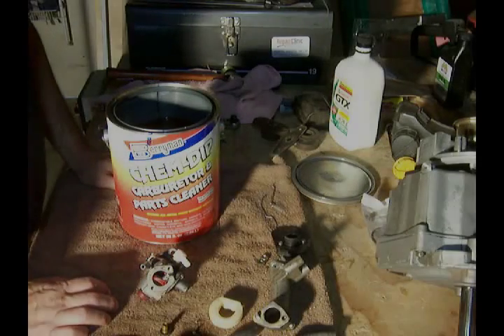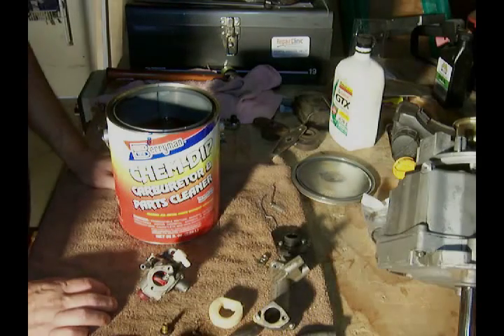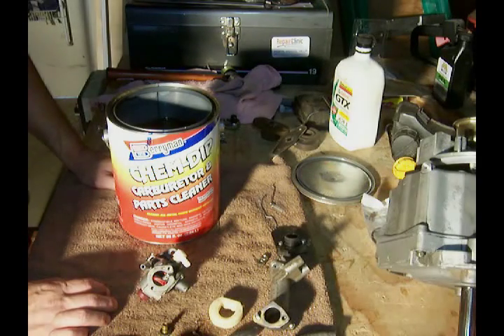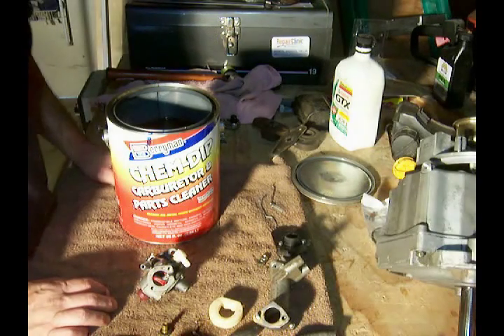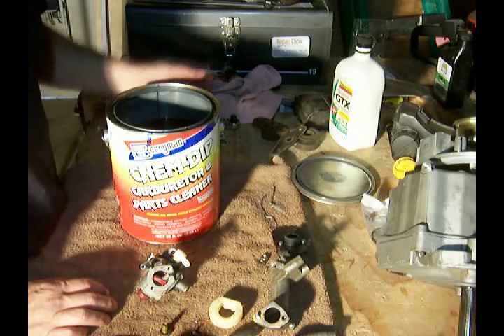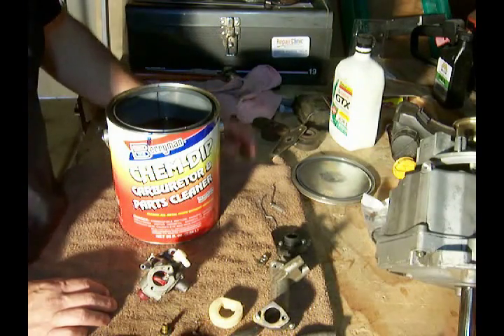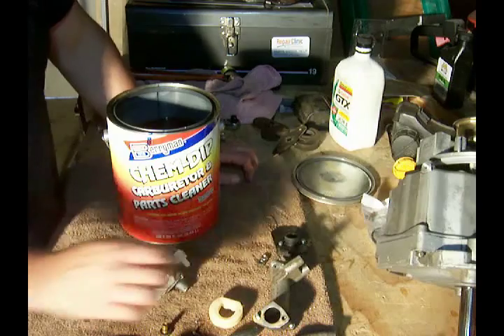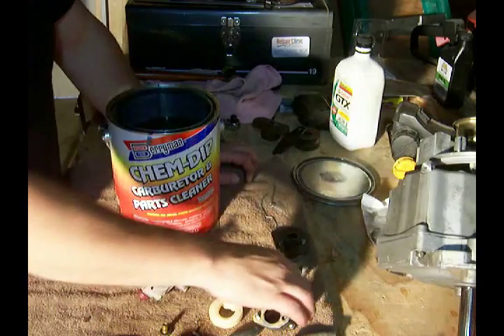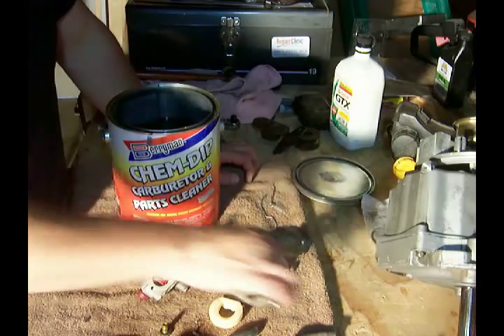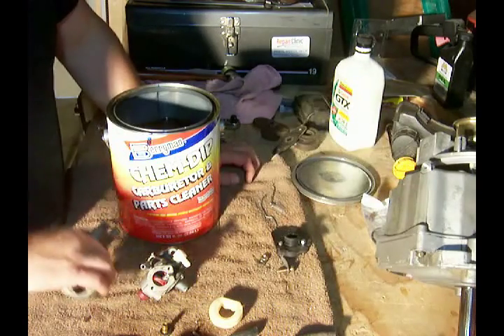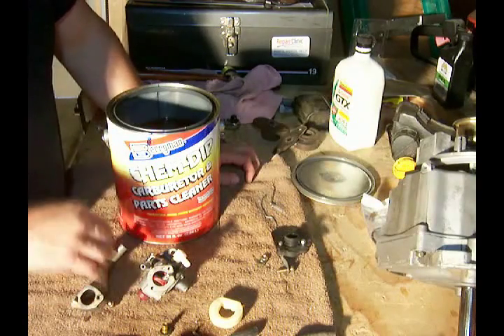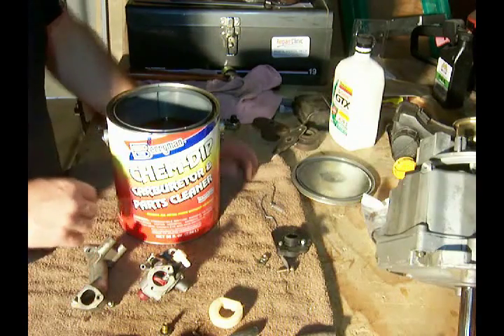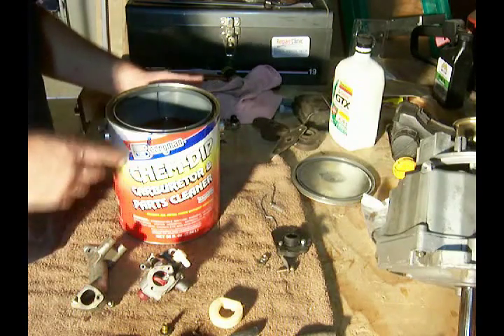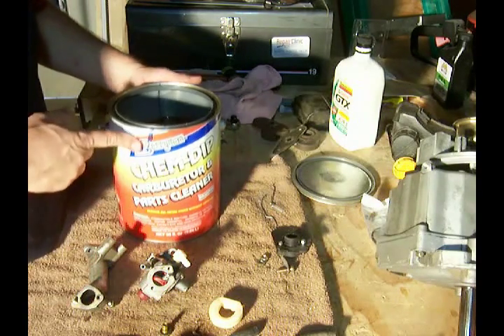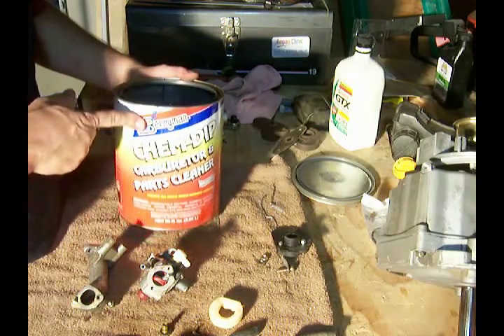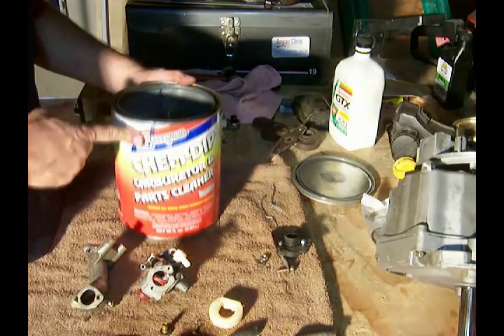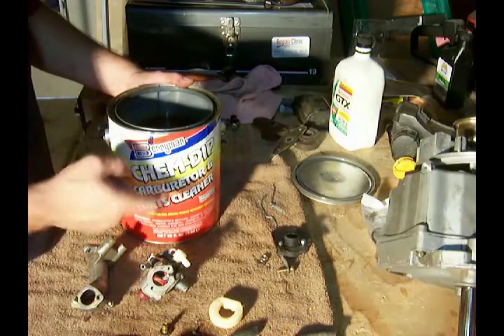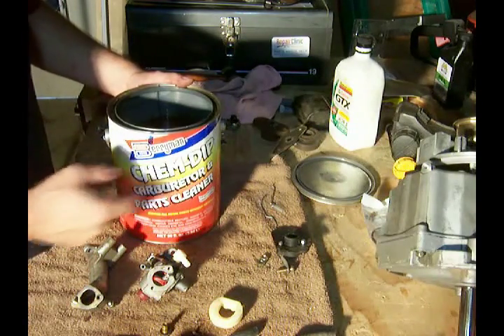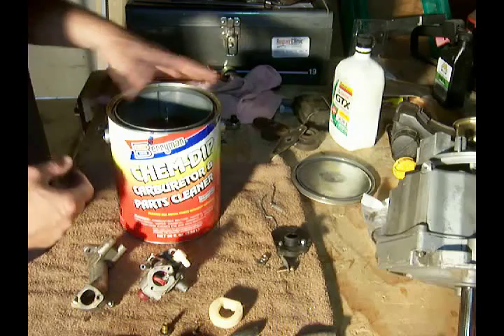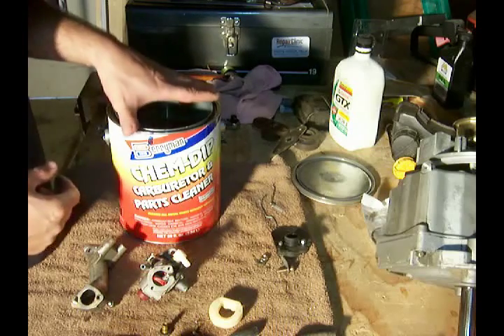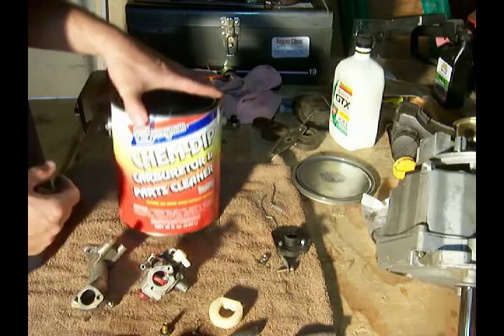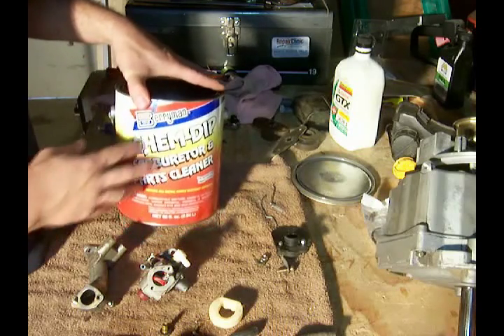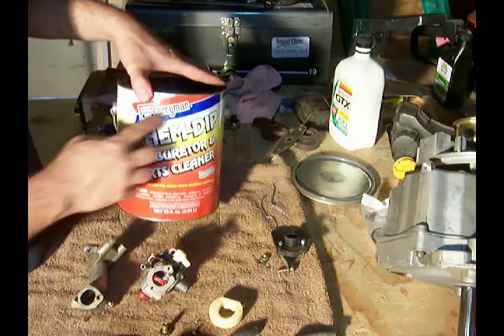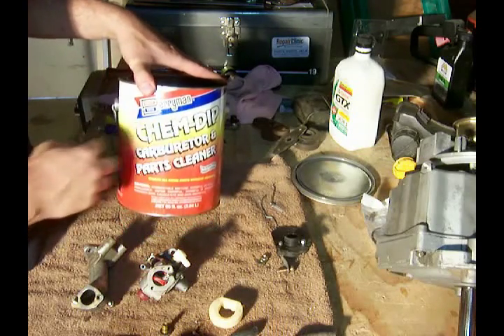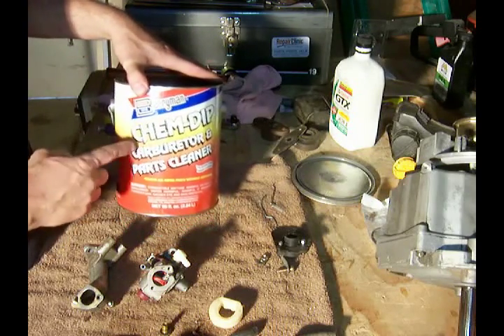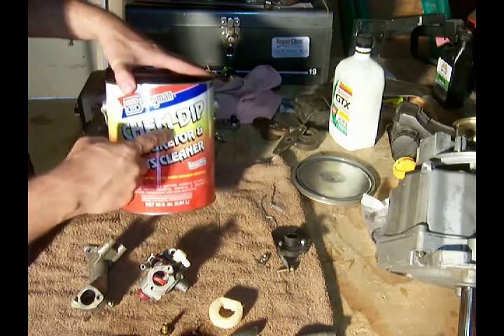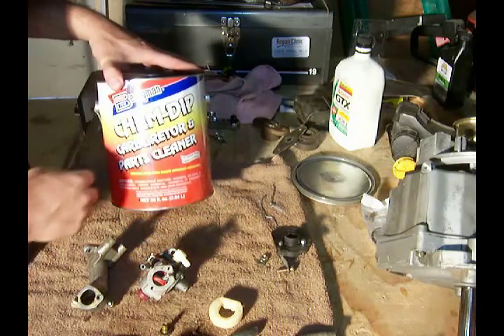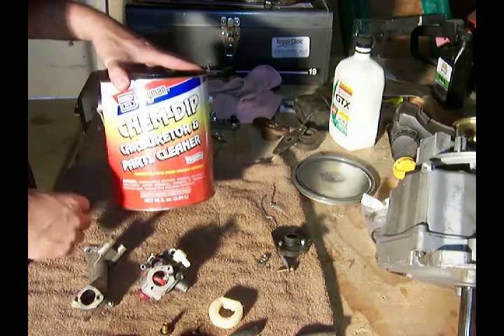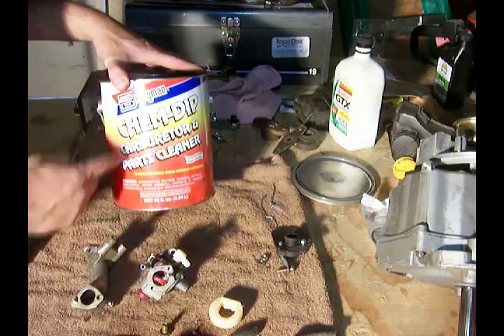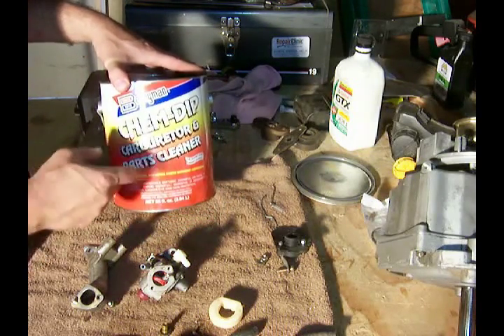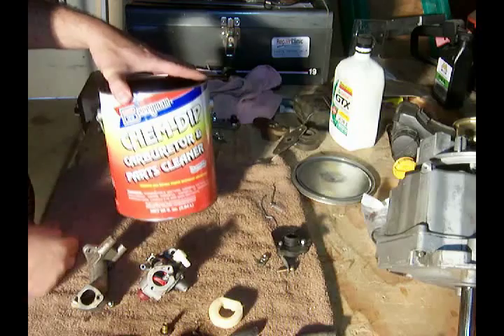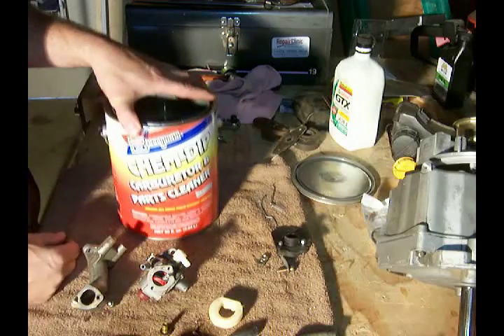All right, now to get these carburetor parts clean, I am in the habit of using this product here by Berryman — this Chem Dip carburetor parts cleaner.